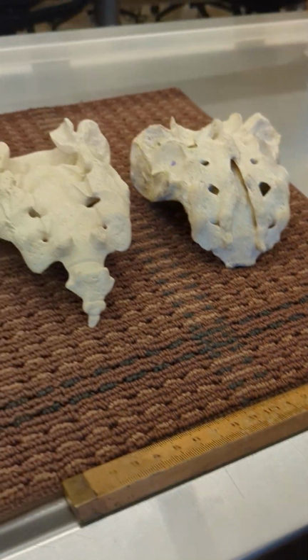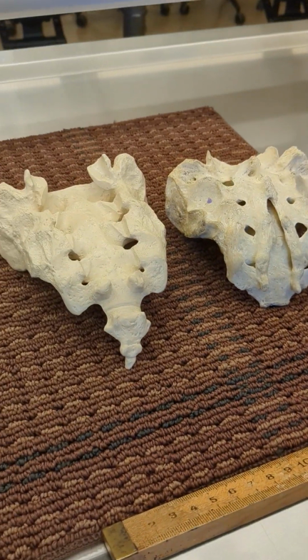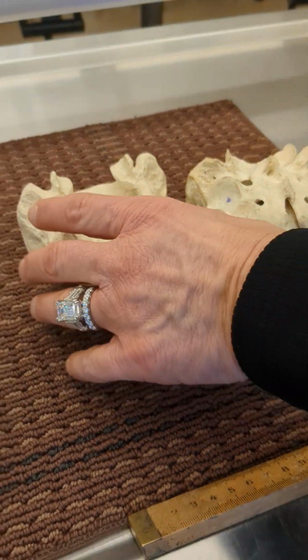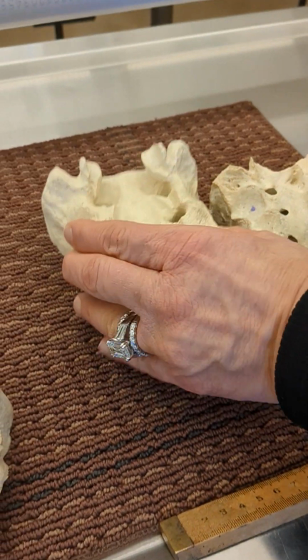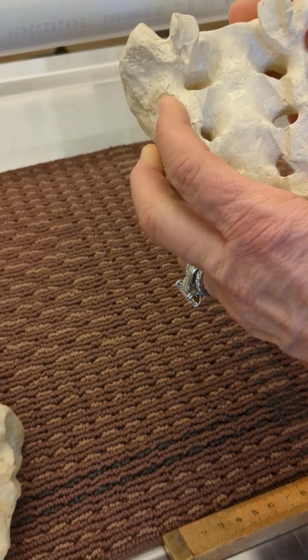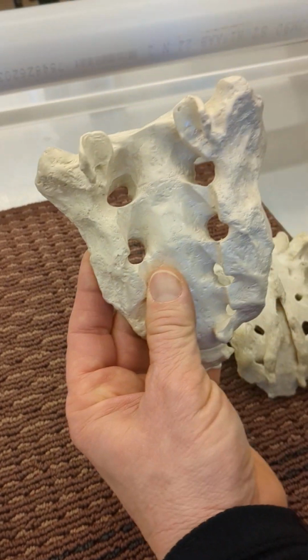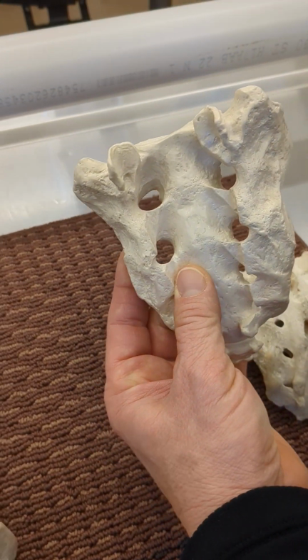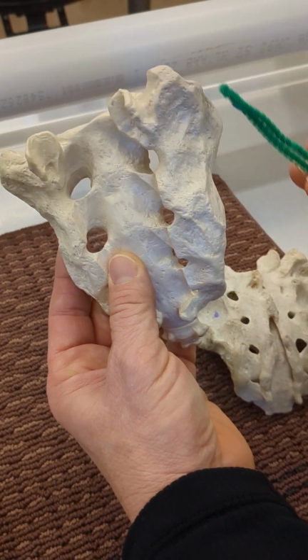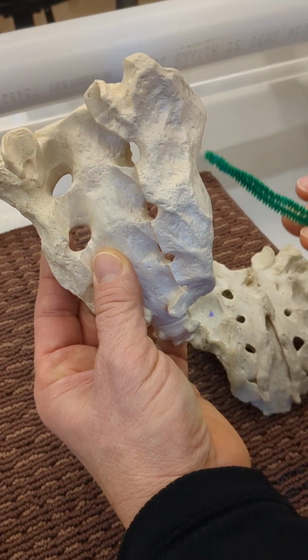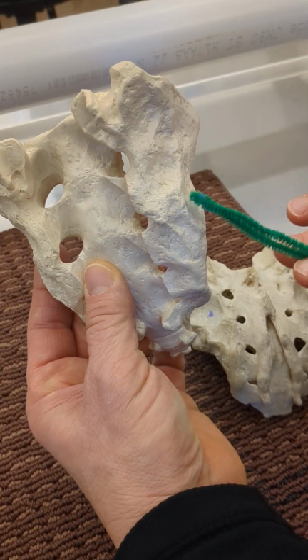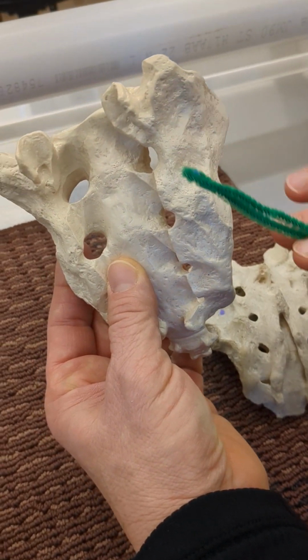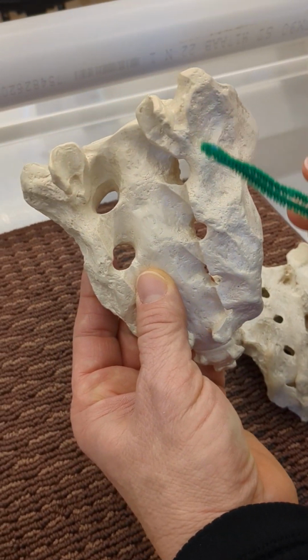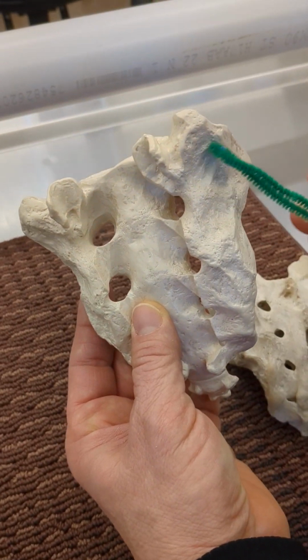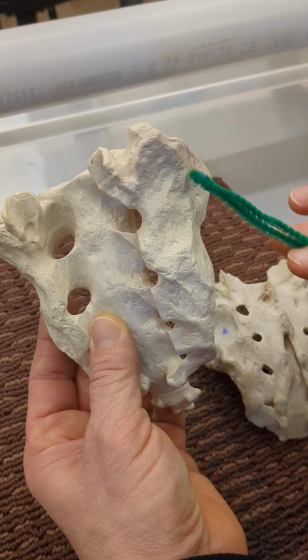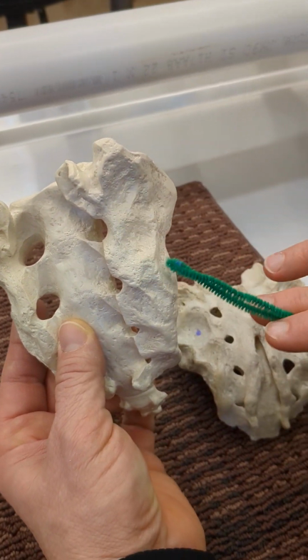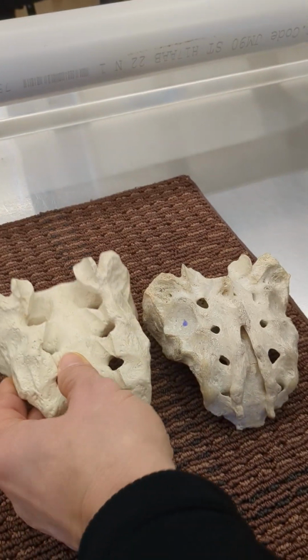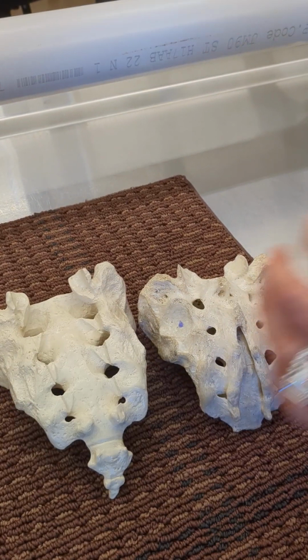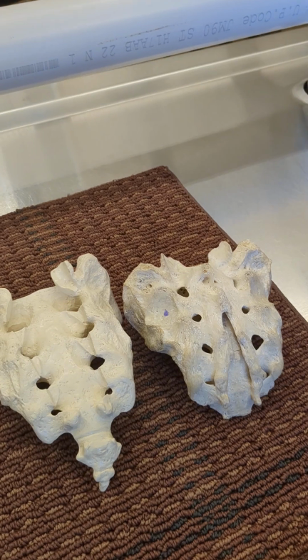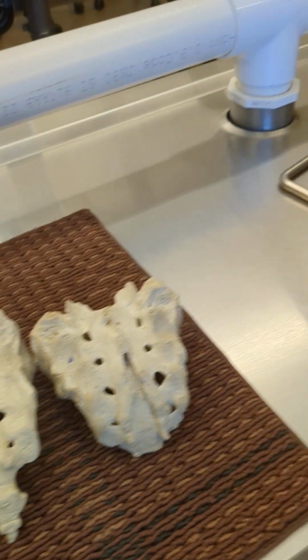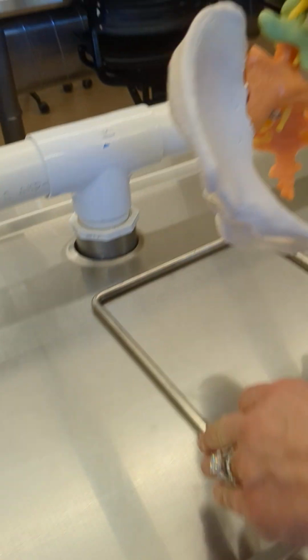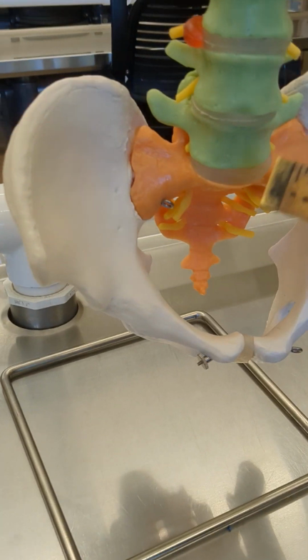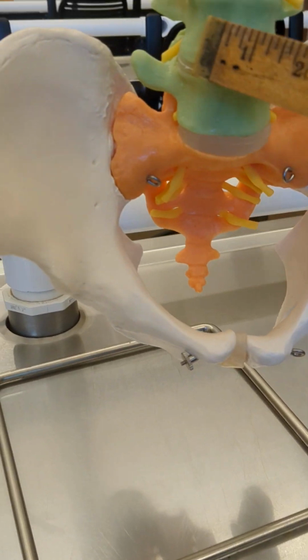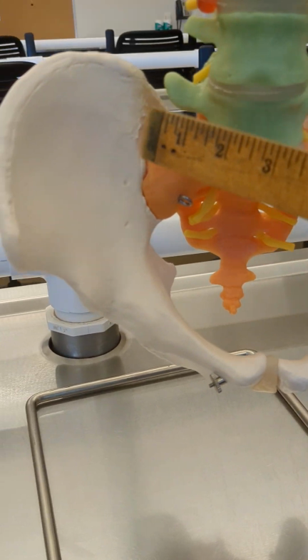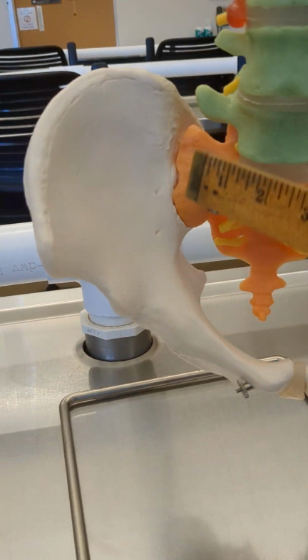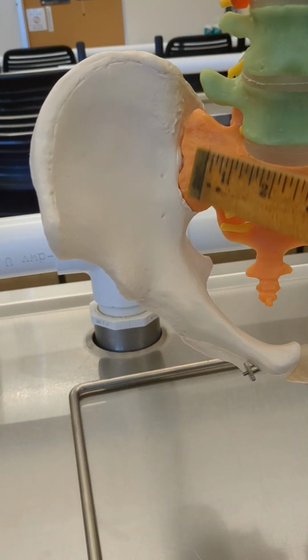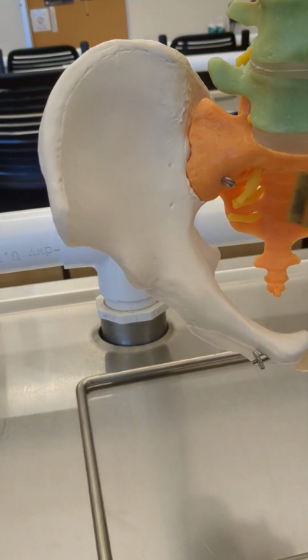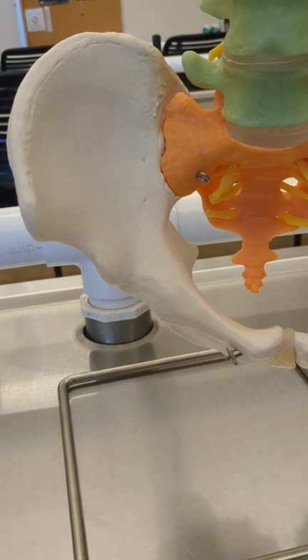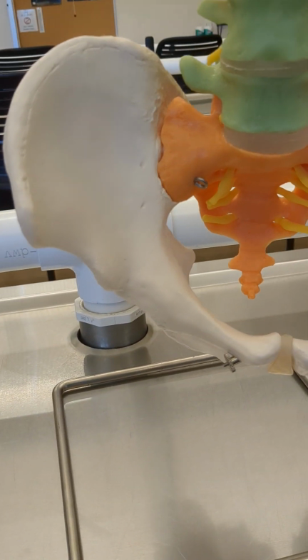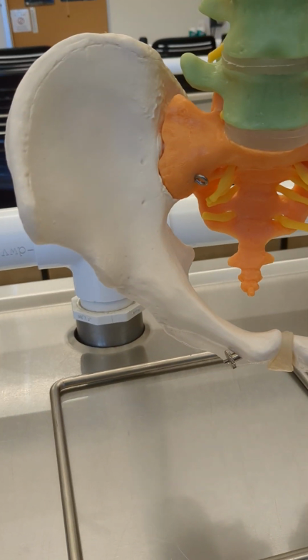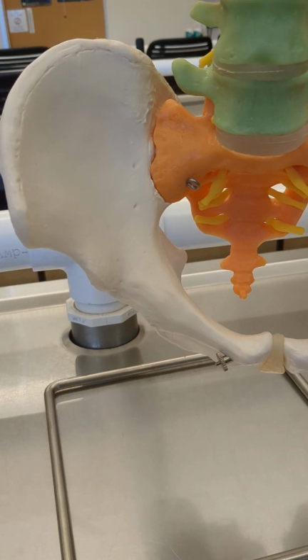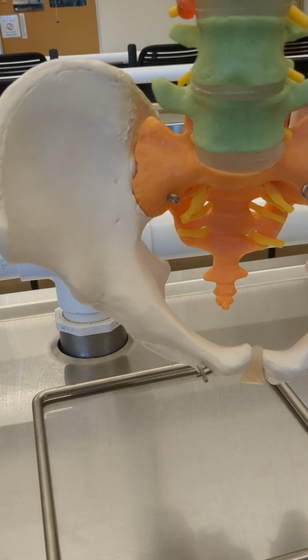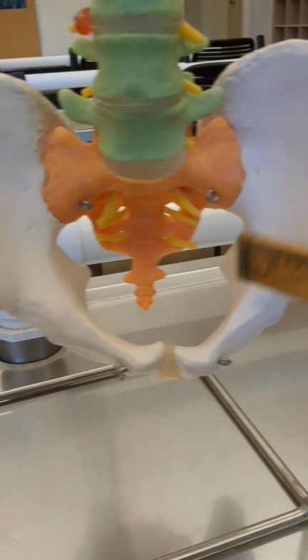The sacrum articulates with the hip bone, and here's the articular surface. The hip is also known as the os coxae. If we look here, we can see the articular surface where it articulates with the hip.